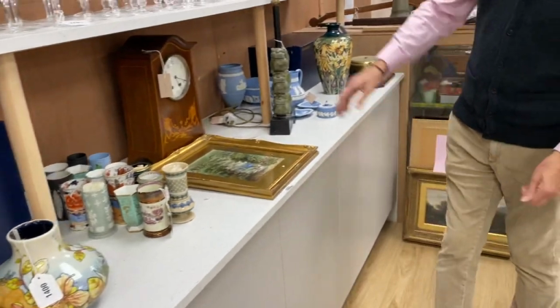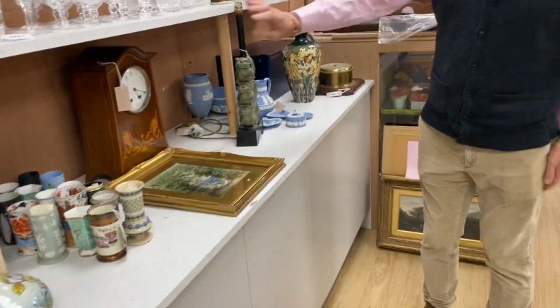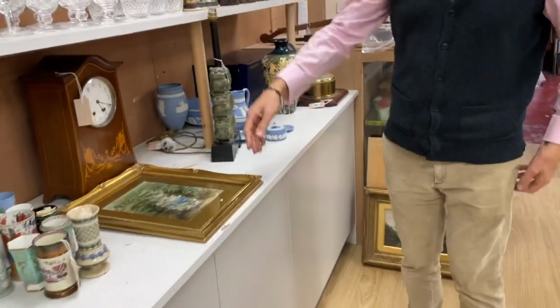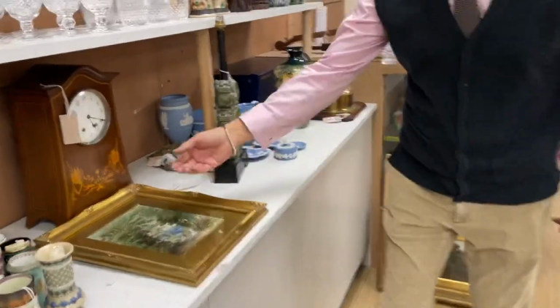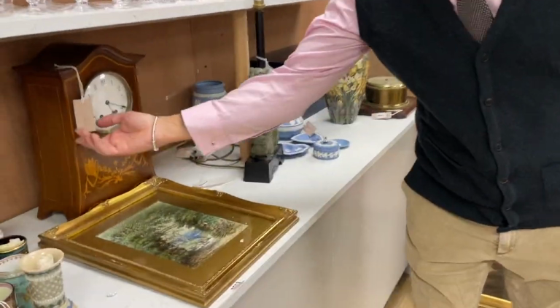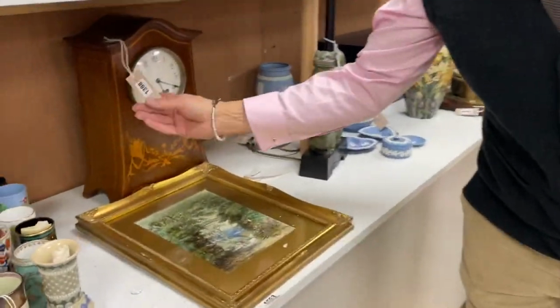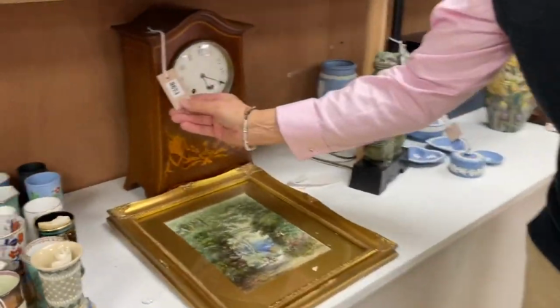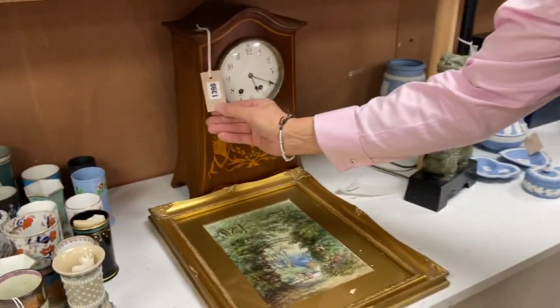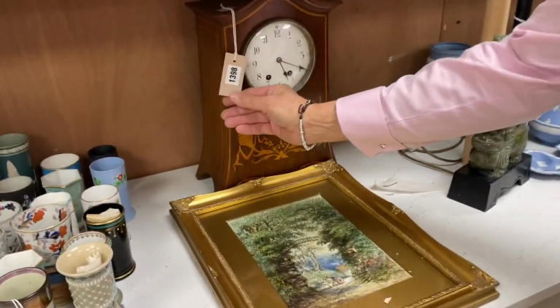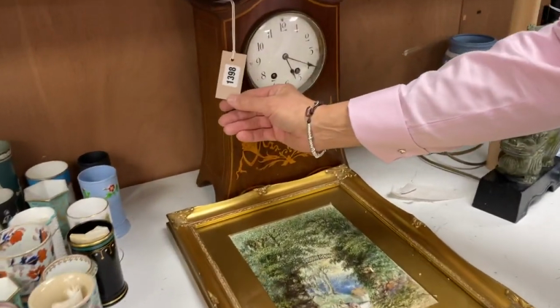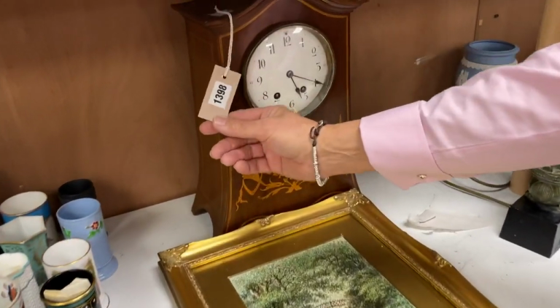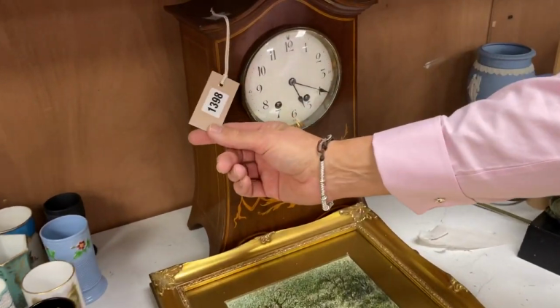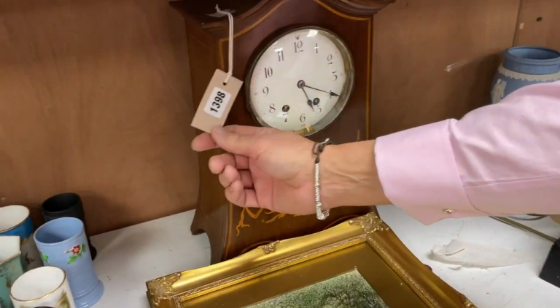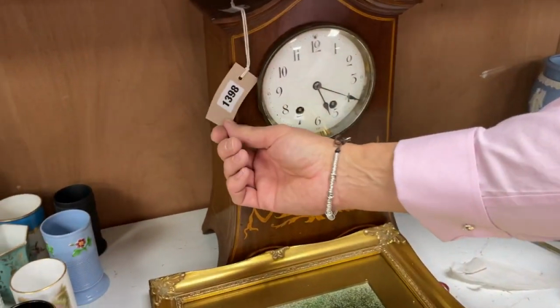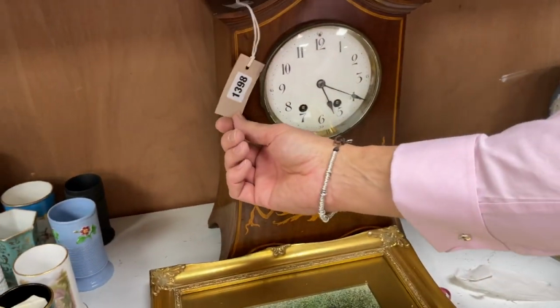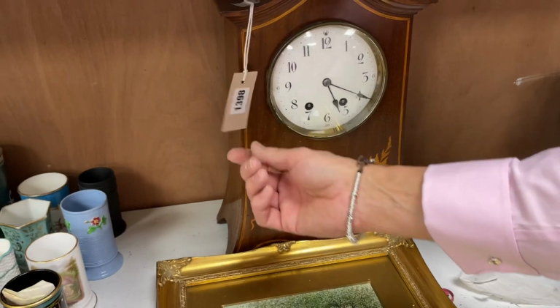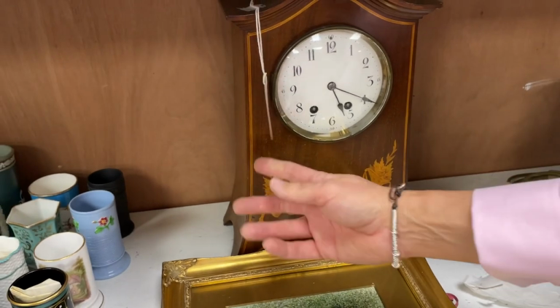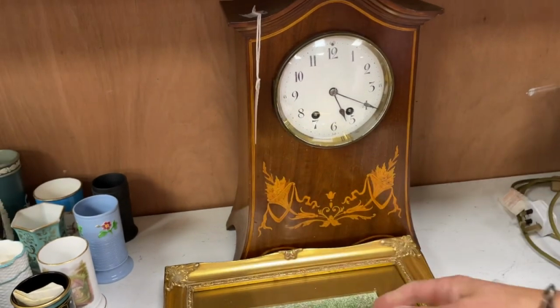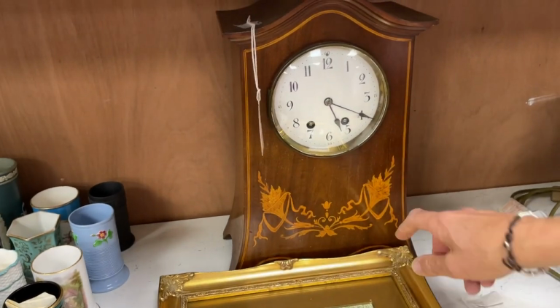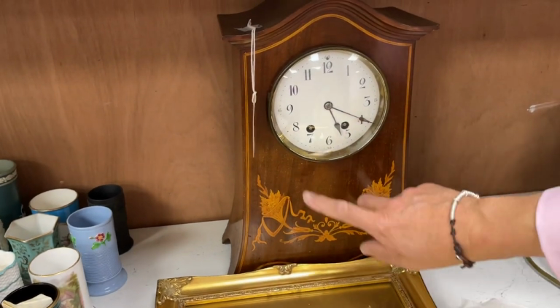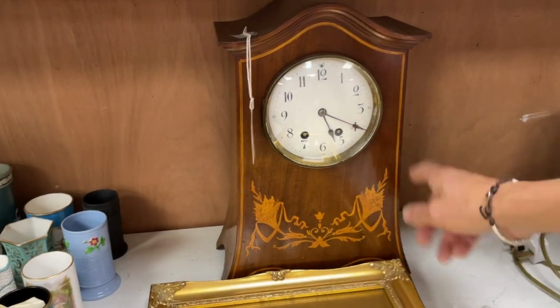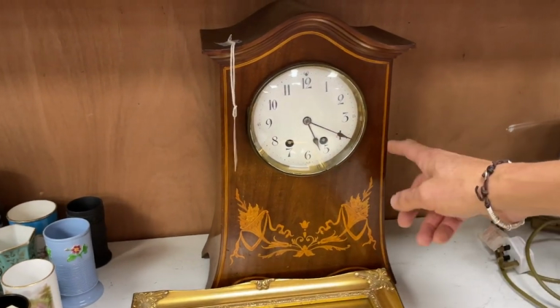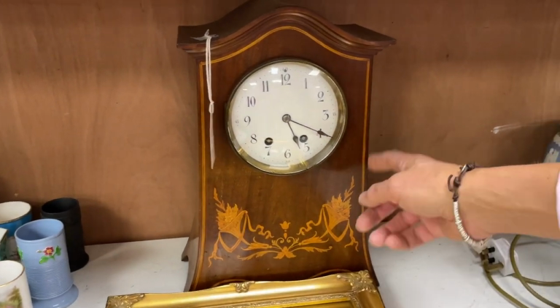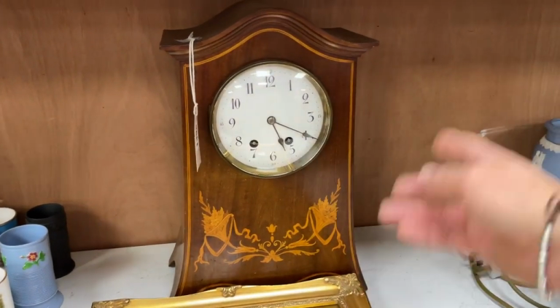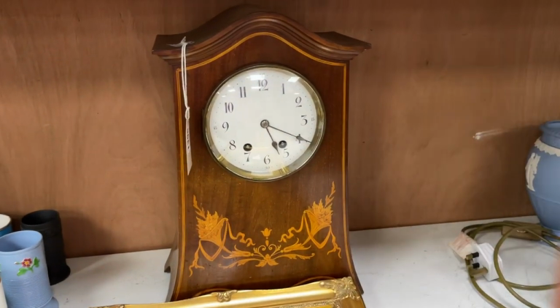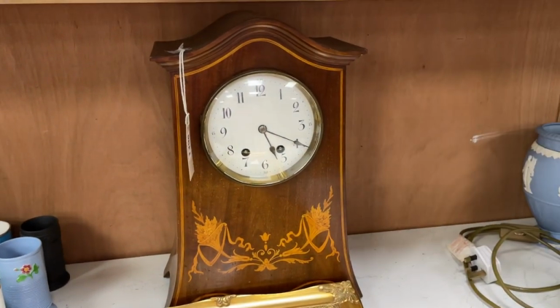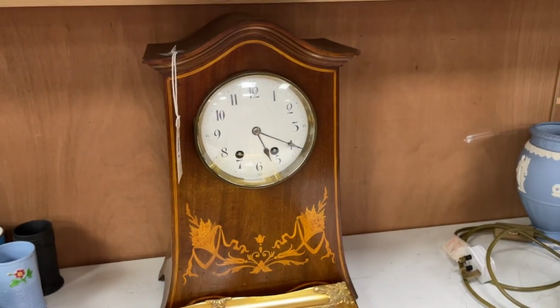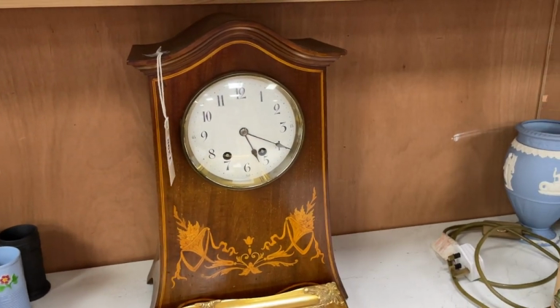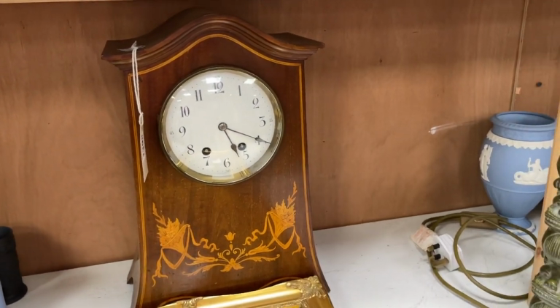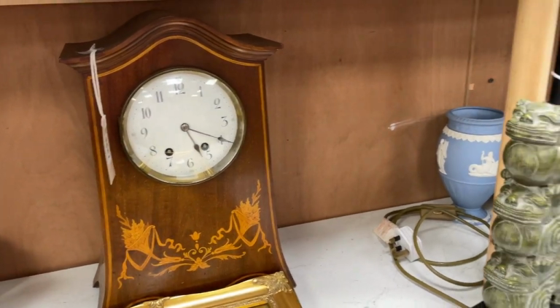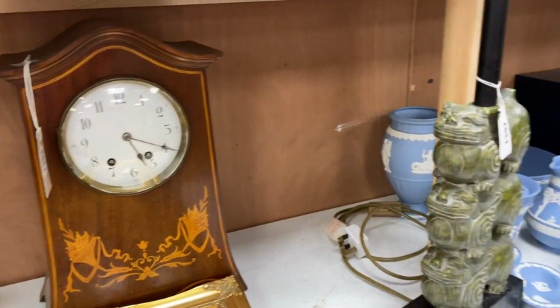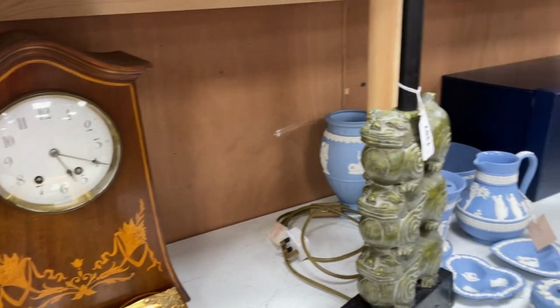We've got some Edwardian clocks — that's quite a smart one there, lot 1398. Rather a bit of marquetry and later the mahogany, with a slight sort of Art Nouveau feel to it.